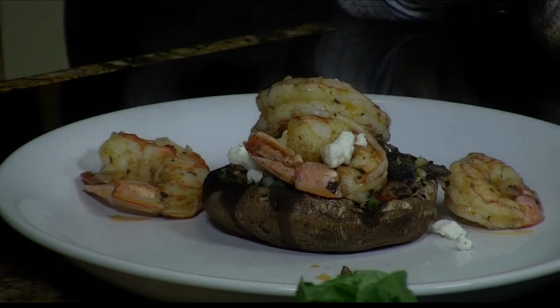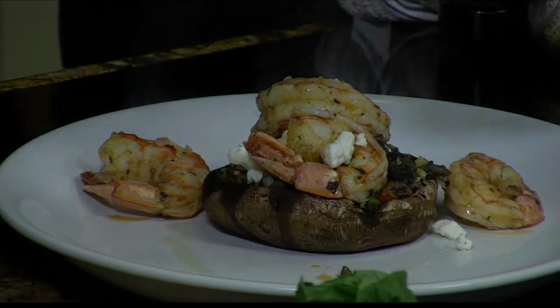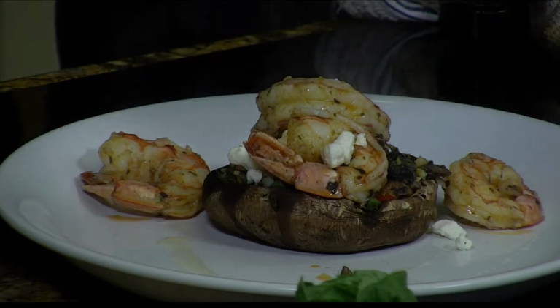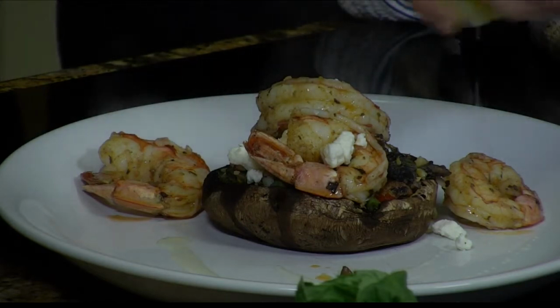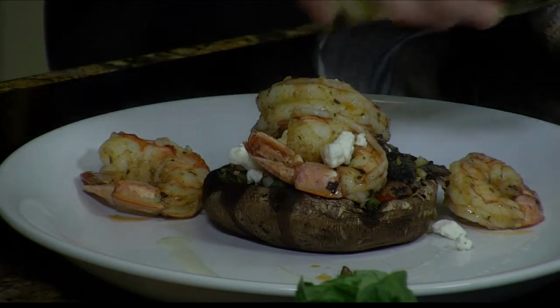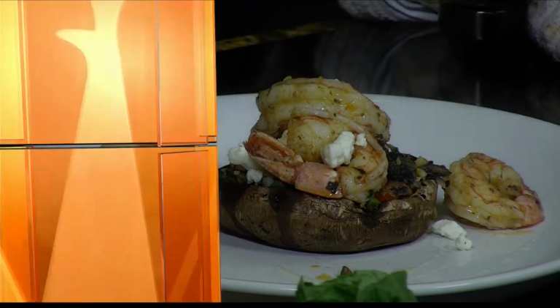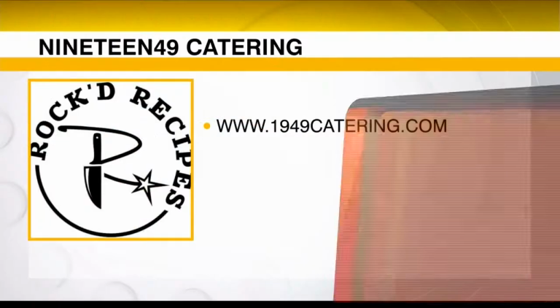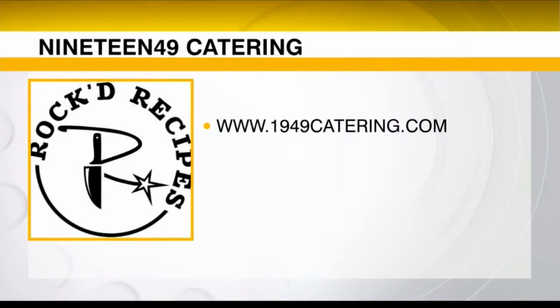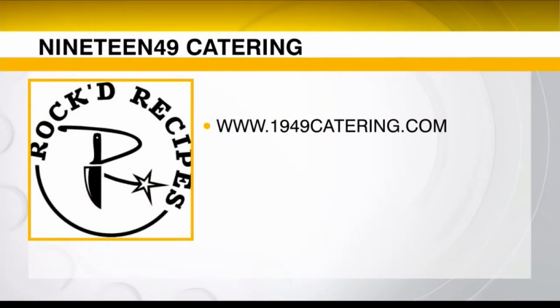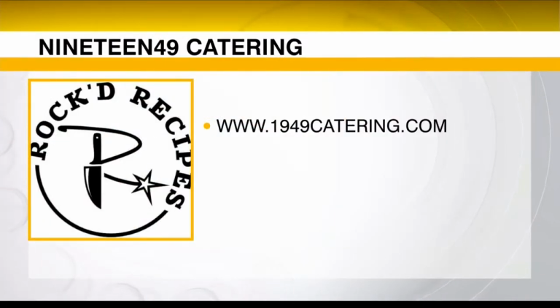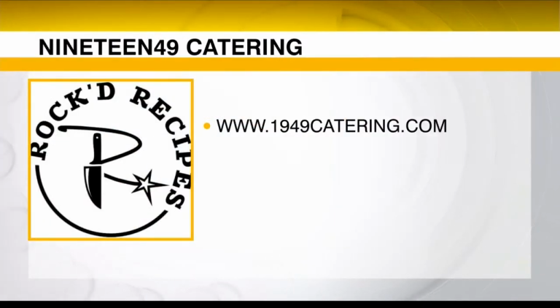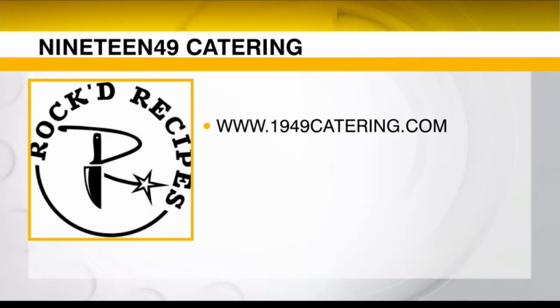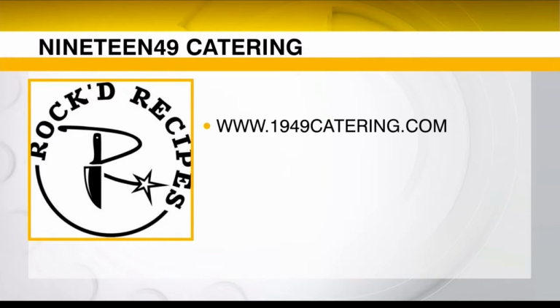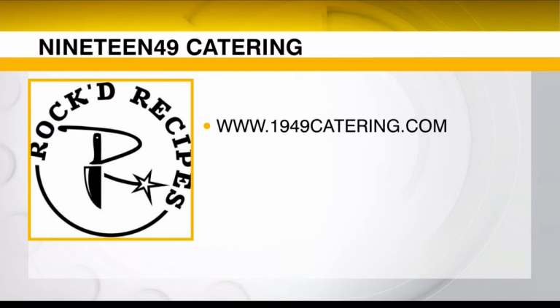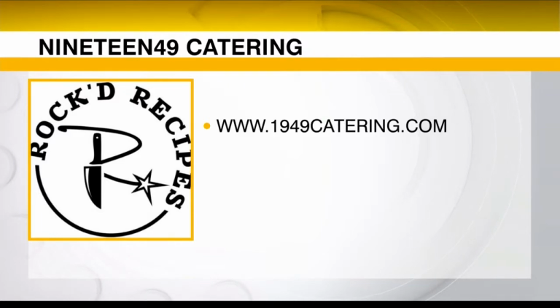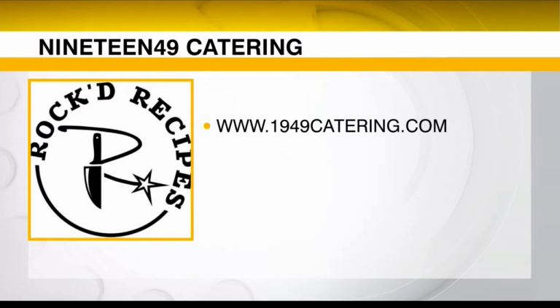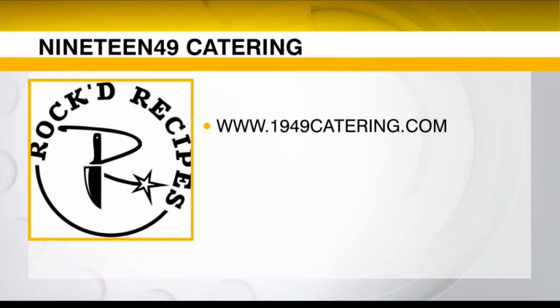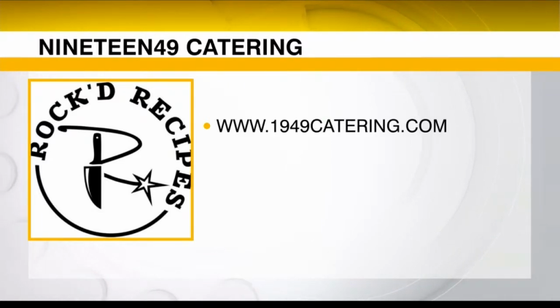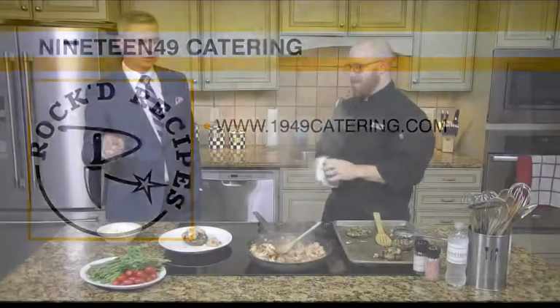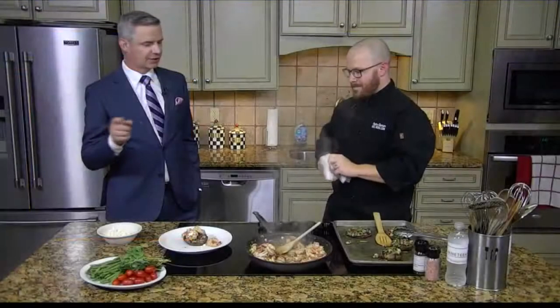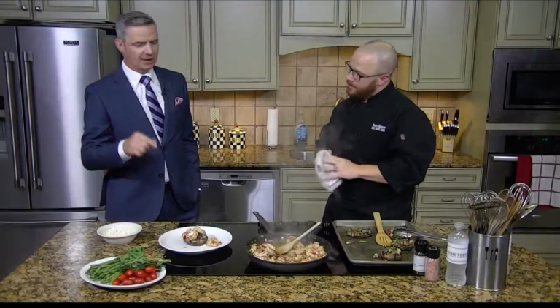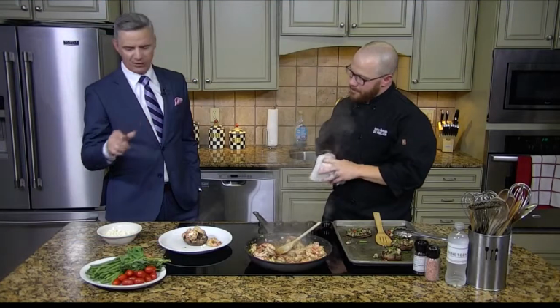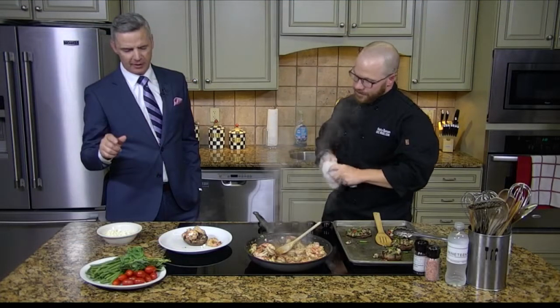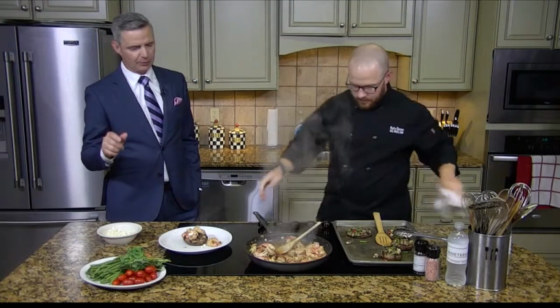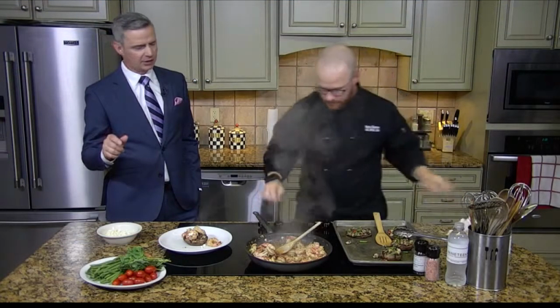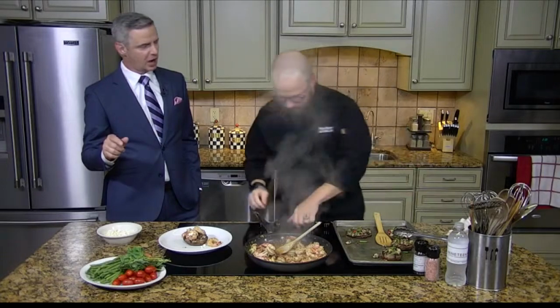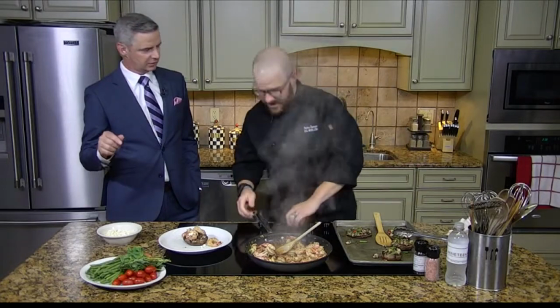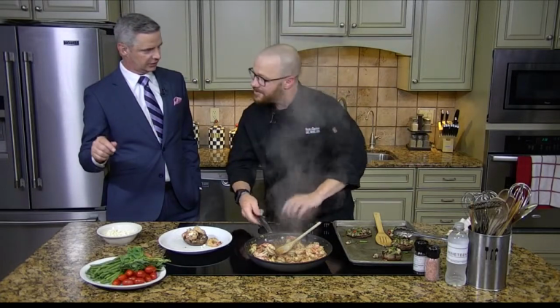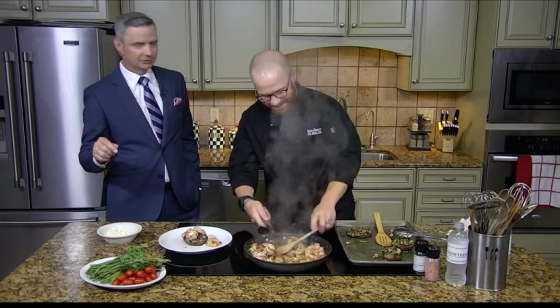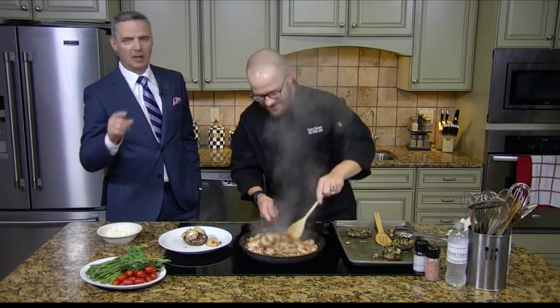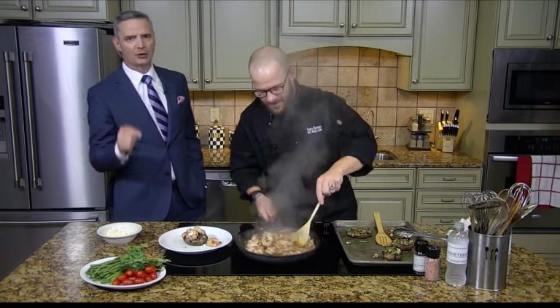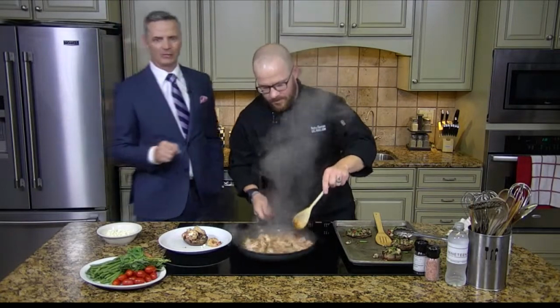Very good. Rocky, where can we find you? Down on social media — 1949.com or at Rocky Dunham on all social media. All right, very good. Chef Rocky, thanks for always blowing it out of the park. You rock, literally. We'll be back with more Studio 4 after this.